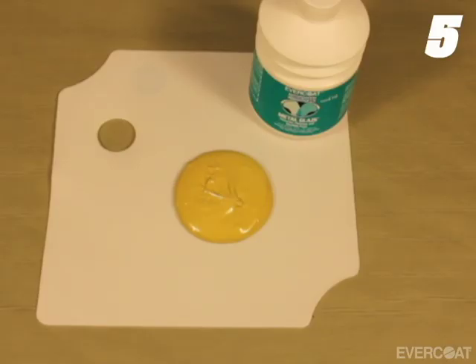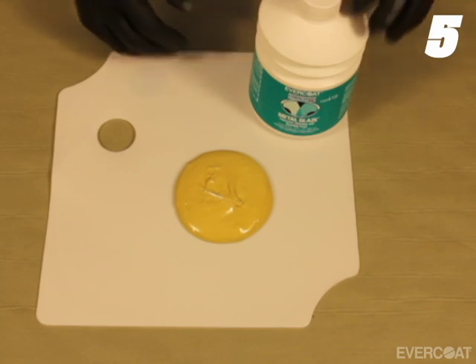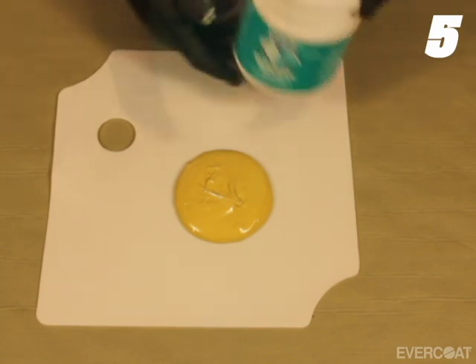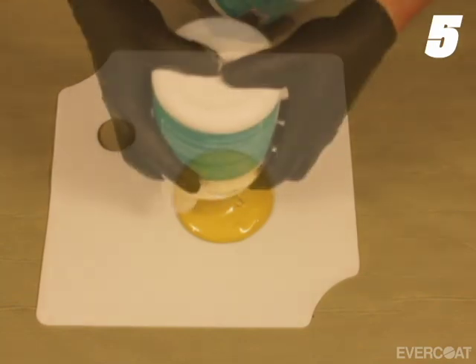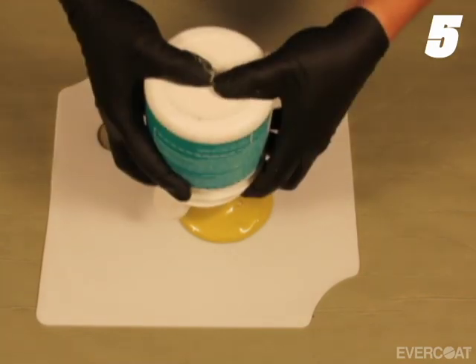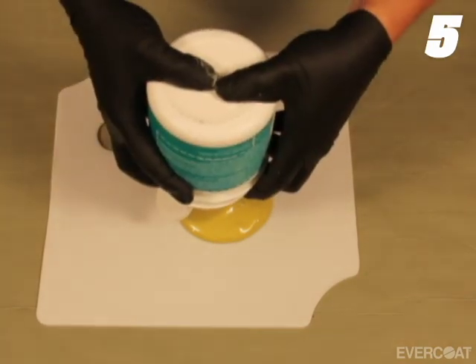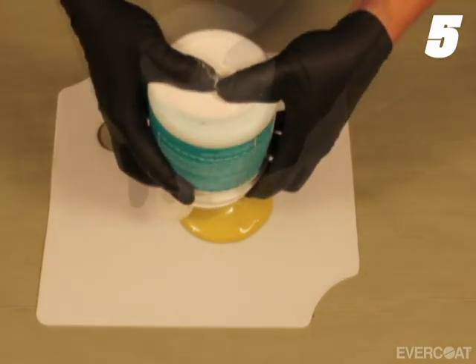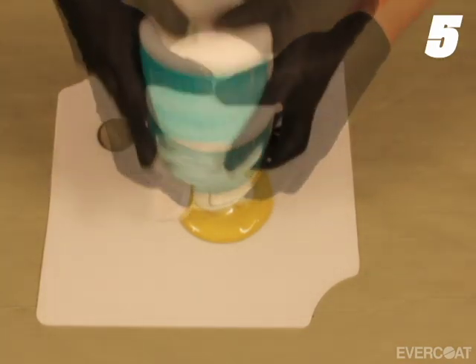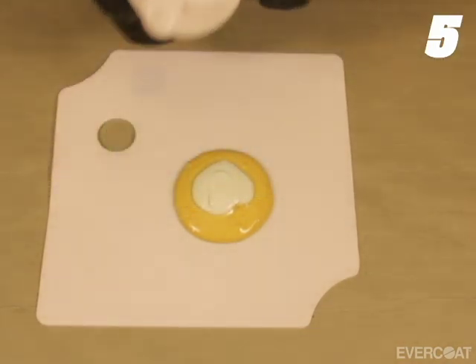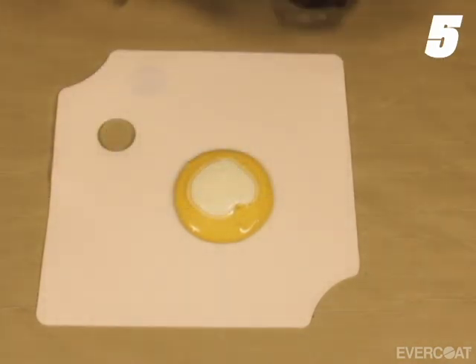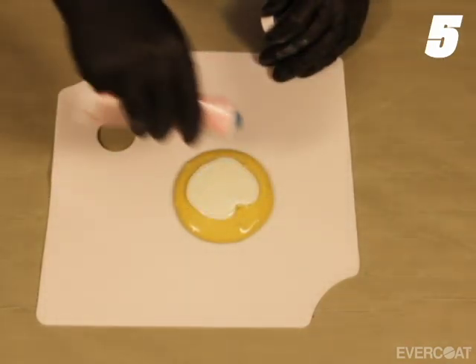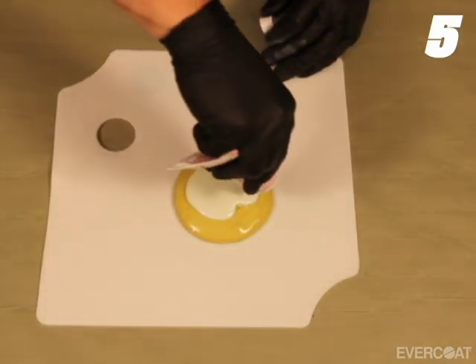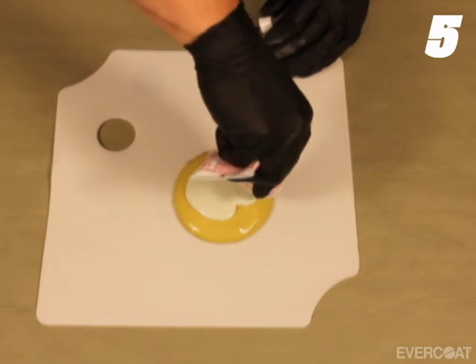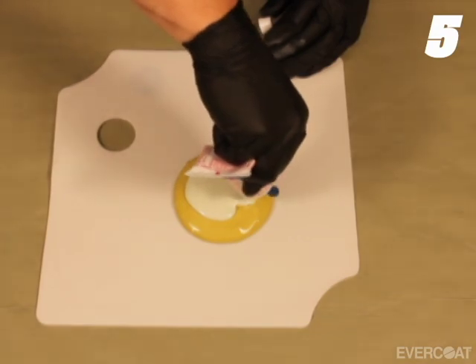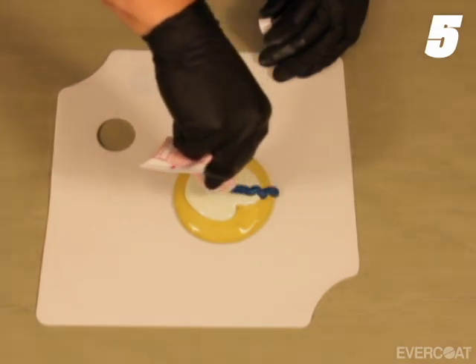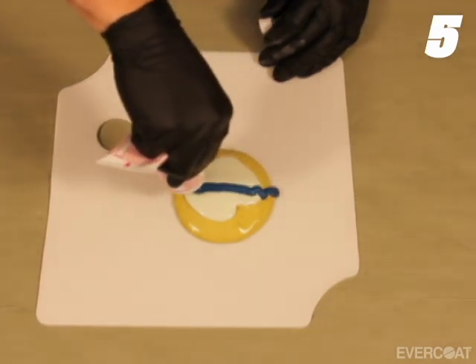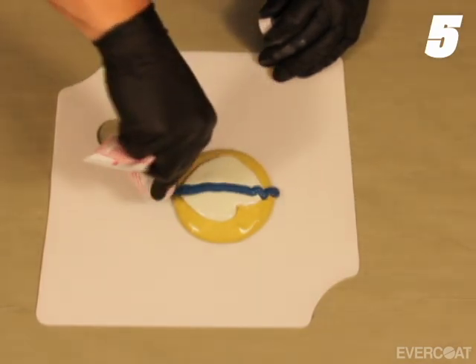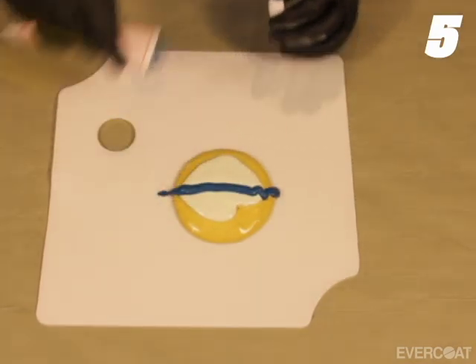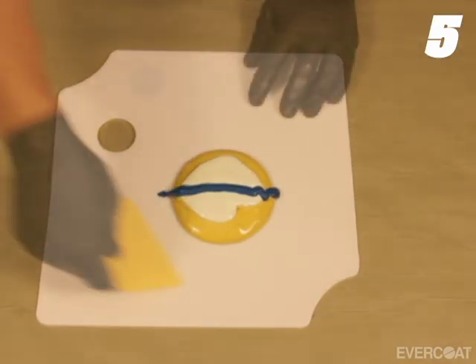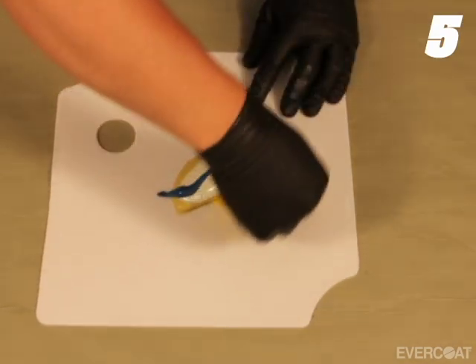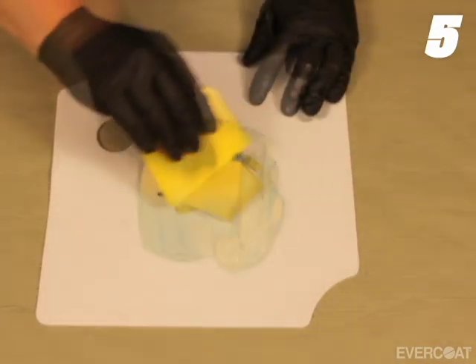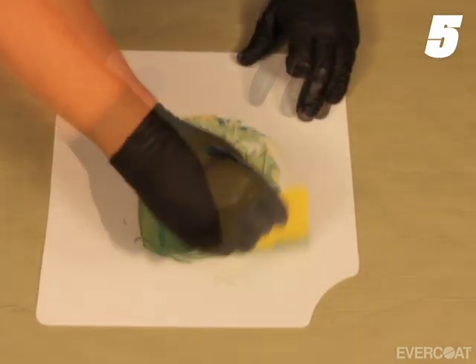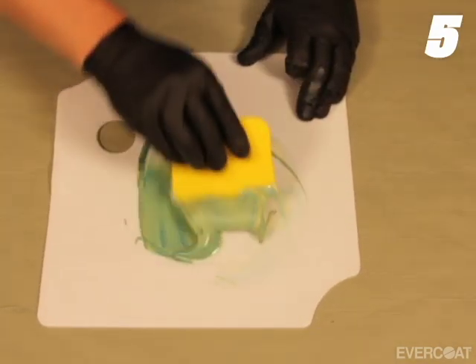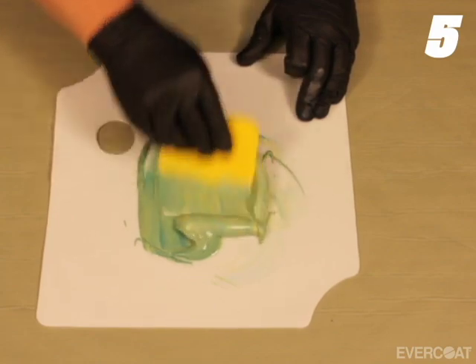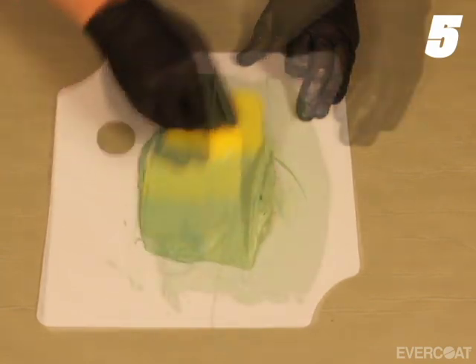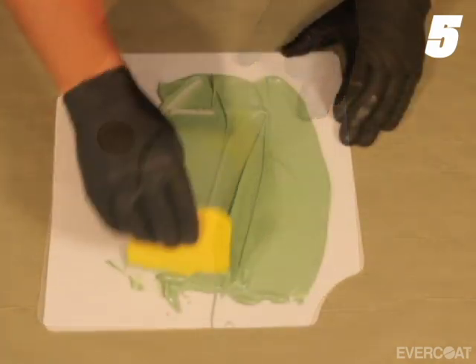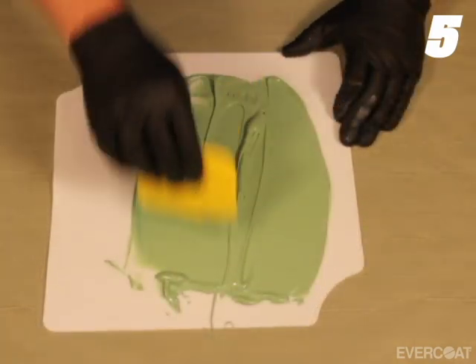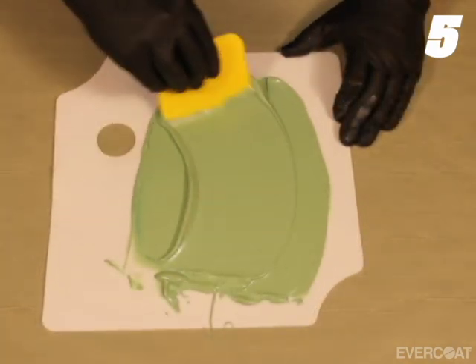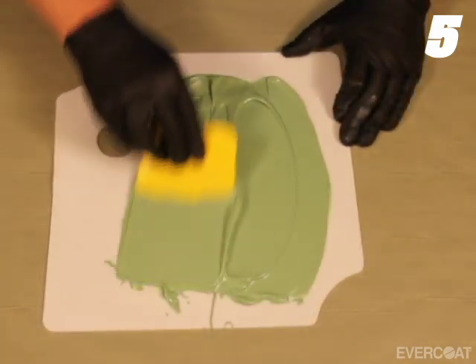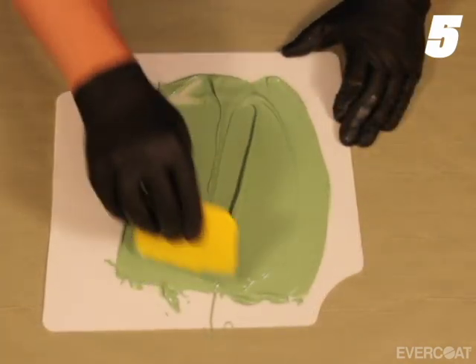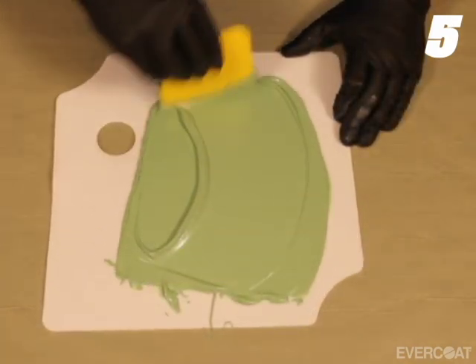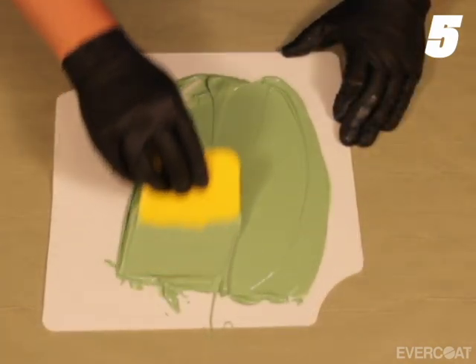If you need to adjust the viscosity of the filler, add premium flowable putty to reach the desired thickness. When mixing, use firm downward pressure to press out any potential air pockets and ensure an even blend.